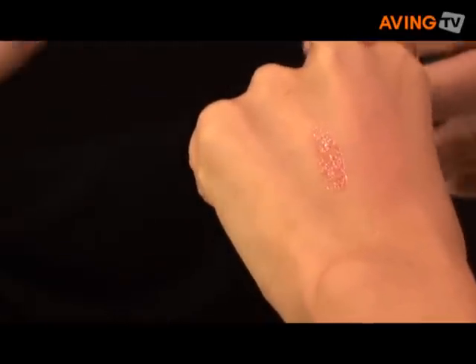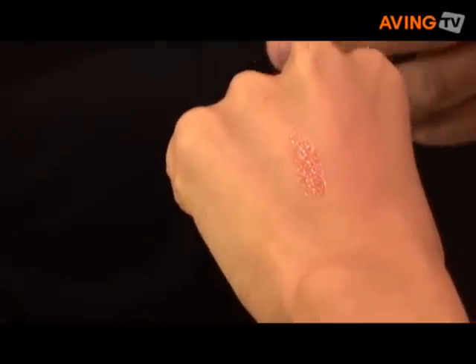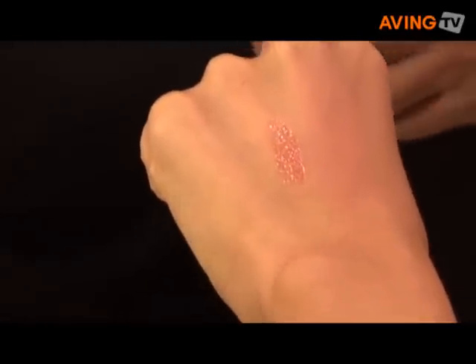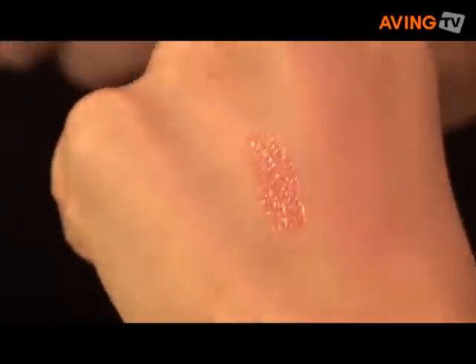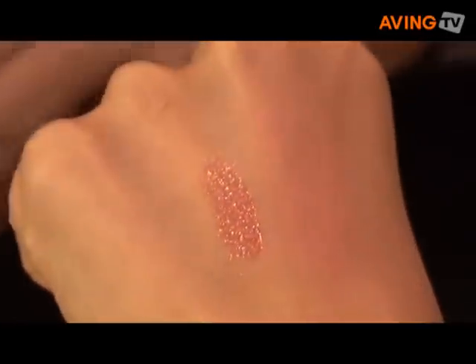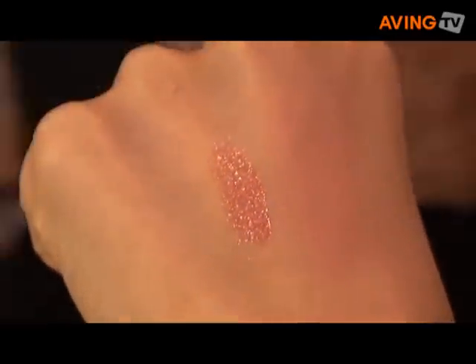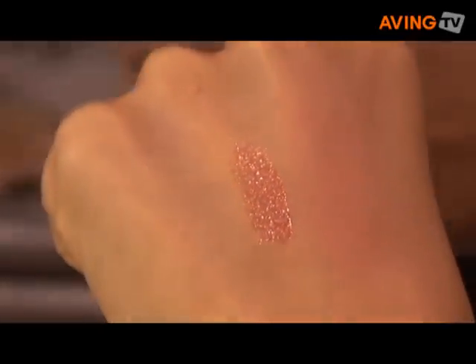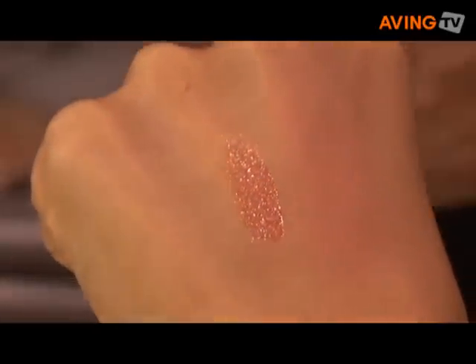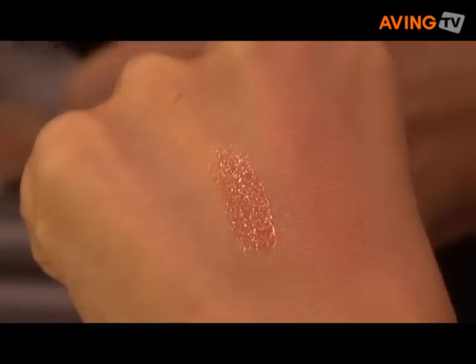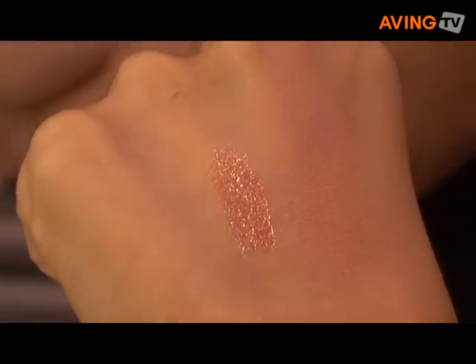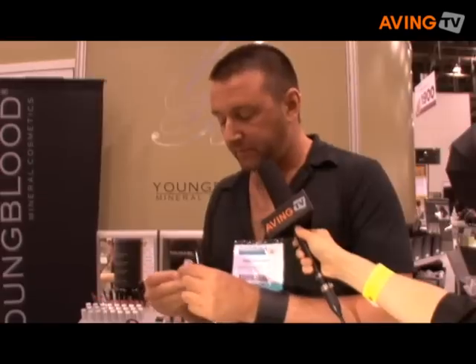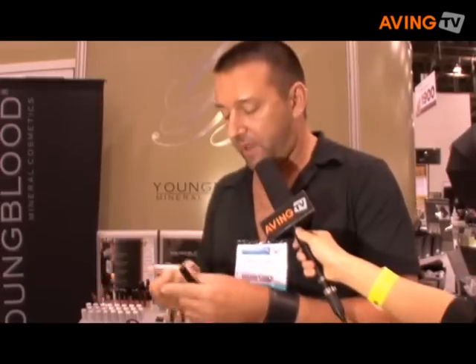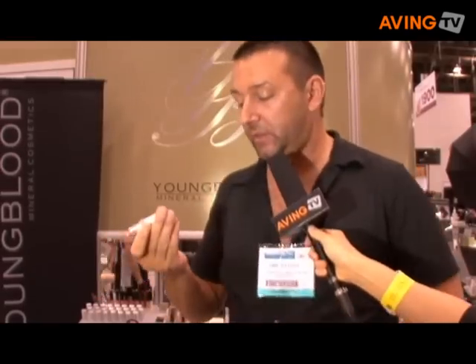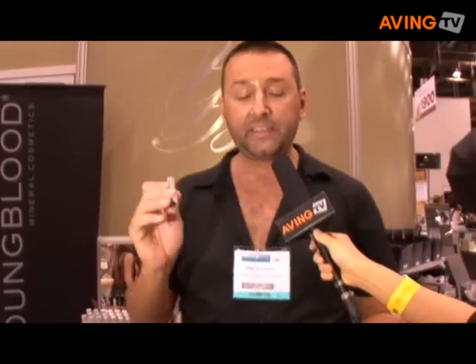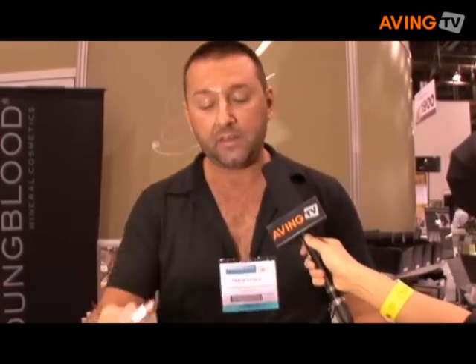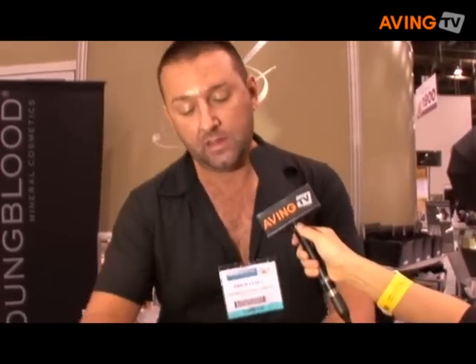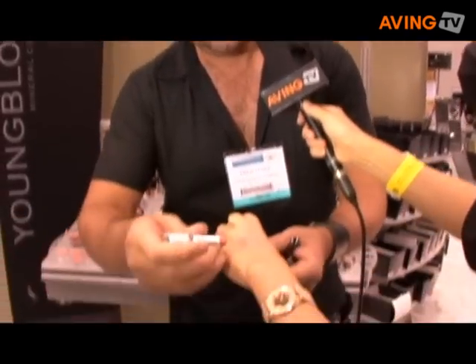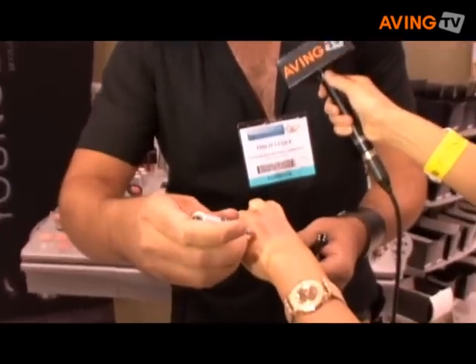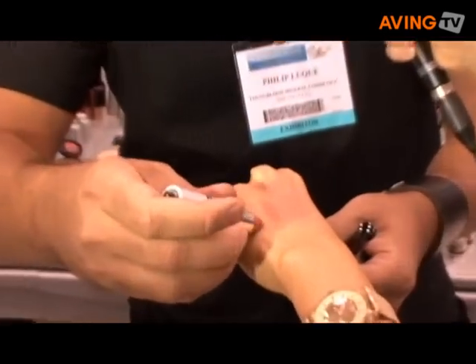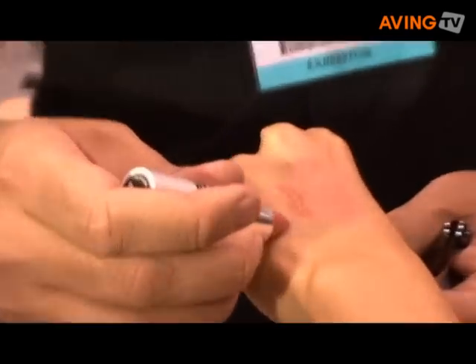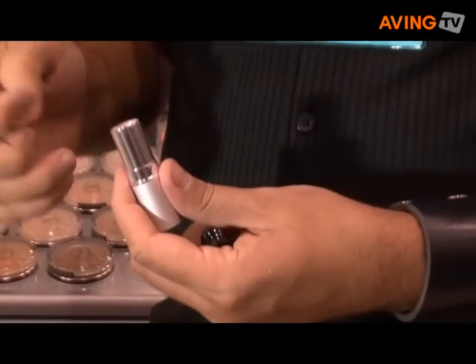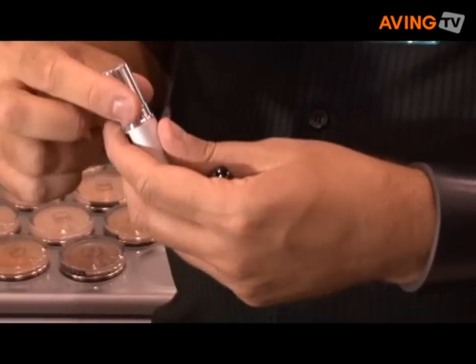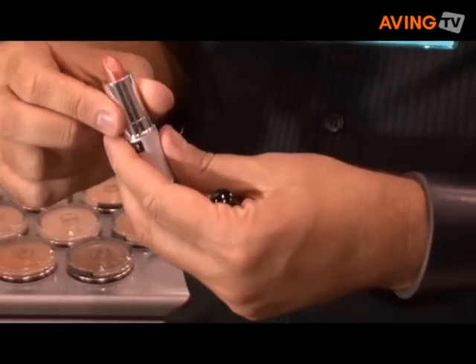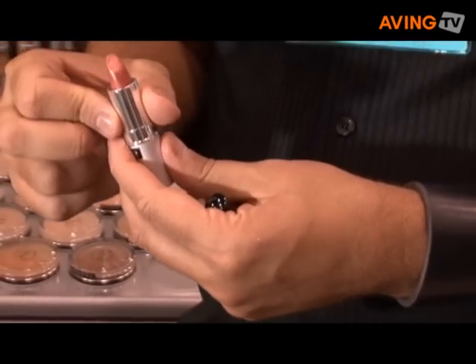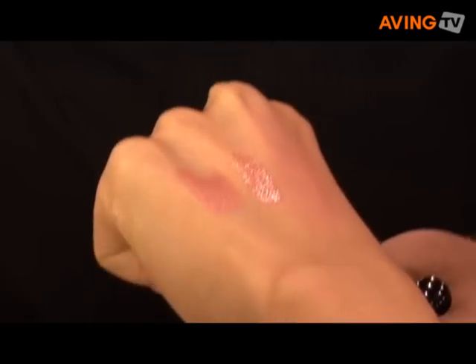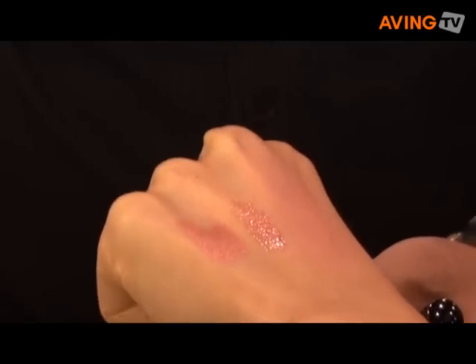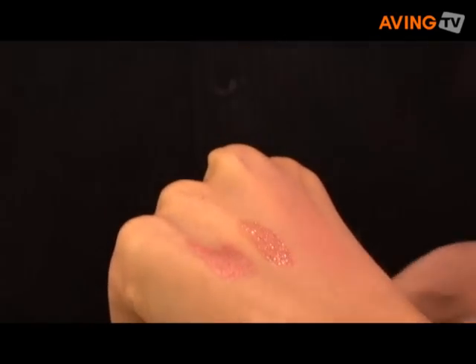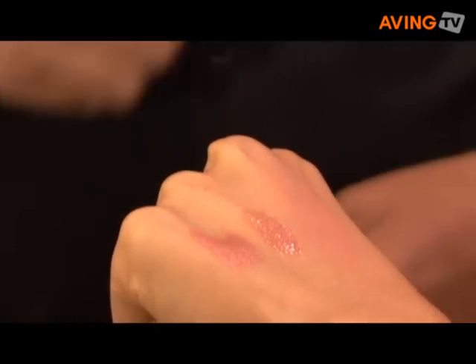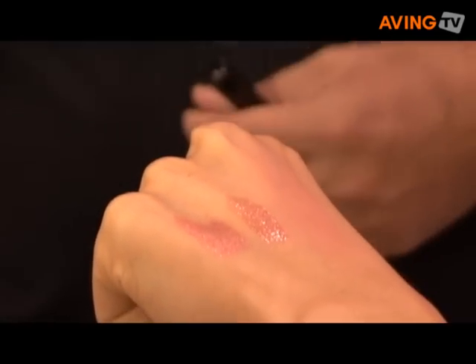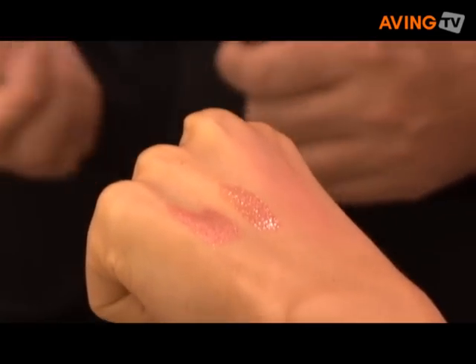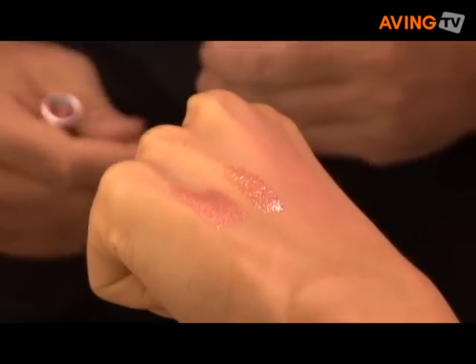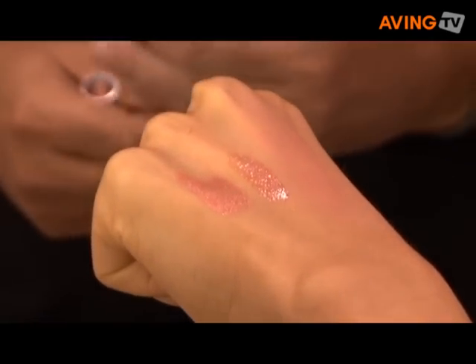We also made a lipstick called Casablanca, which is really pretty. This is just a nice, pretty sheer type lipstick. You can wear it with any type of liner to create any kind of look that you wish to do.